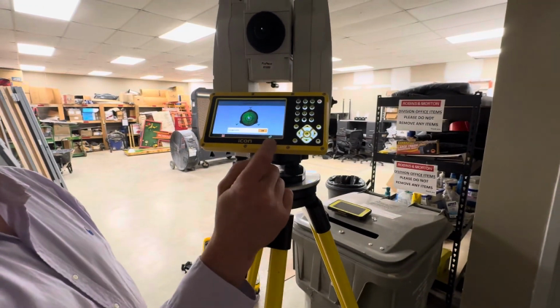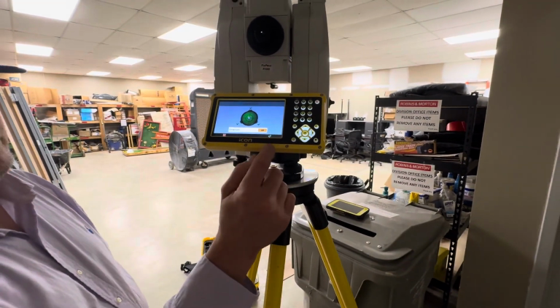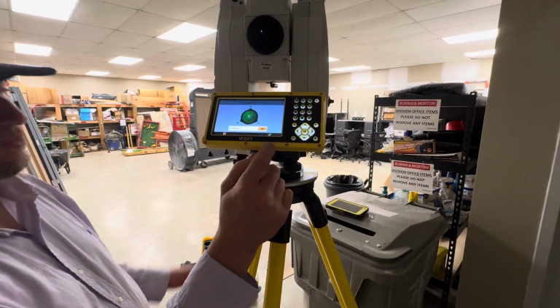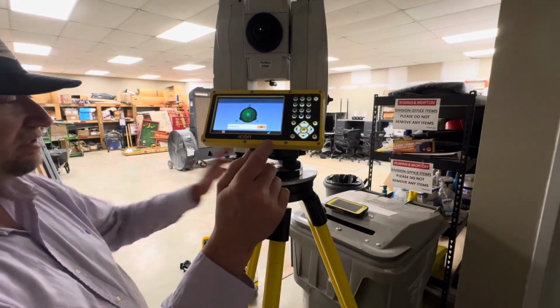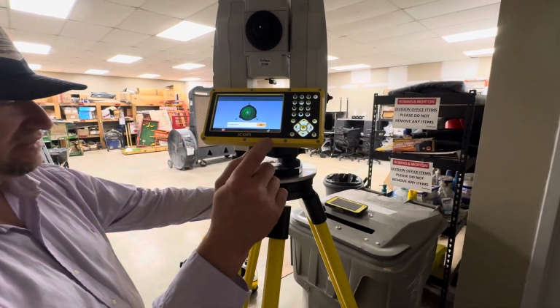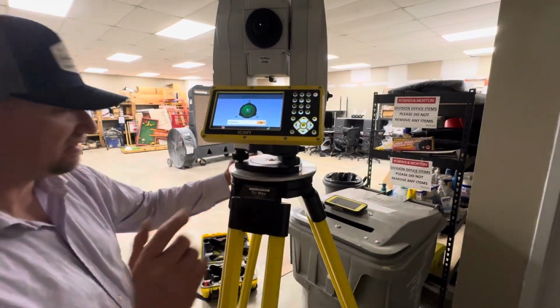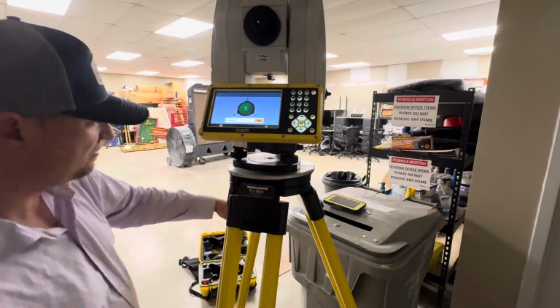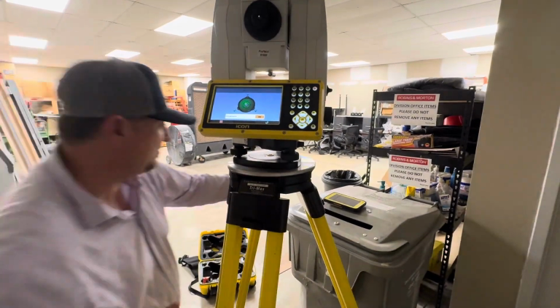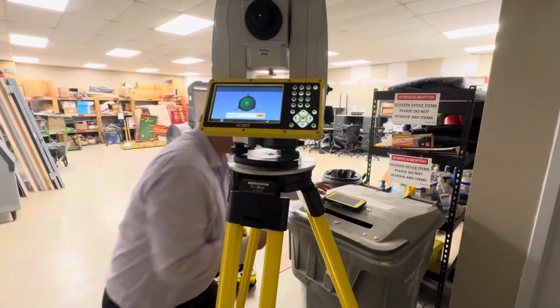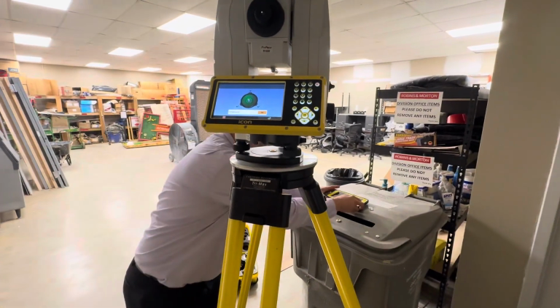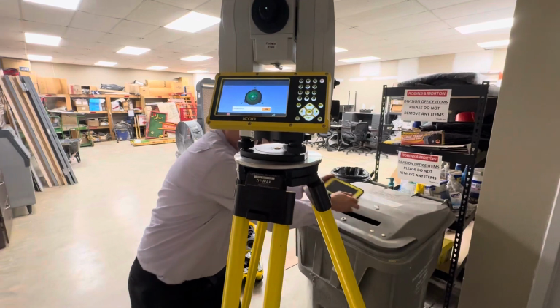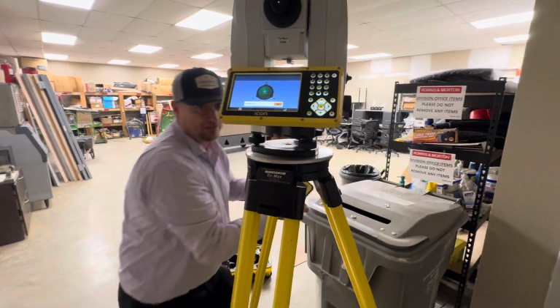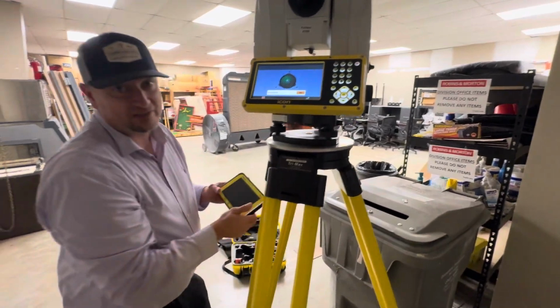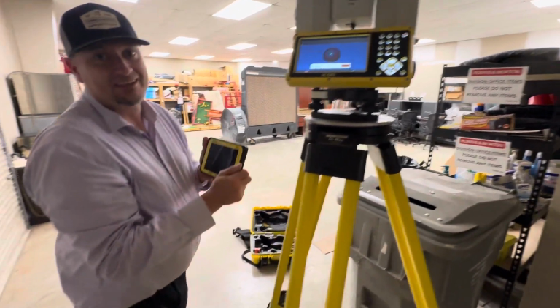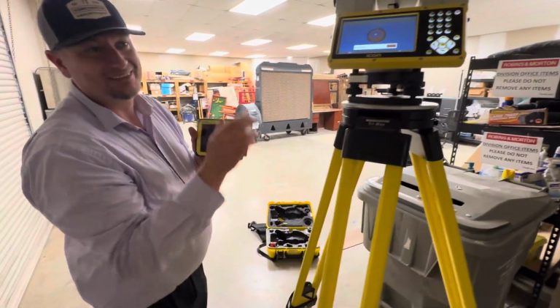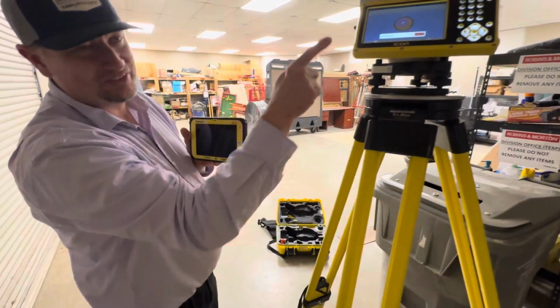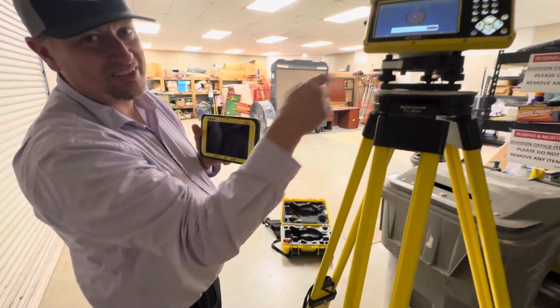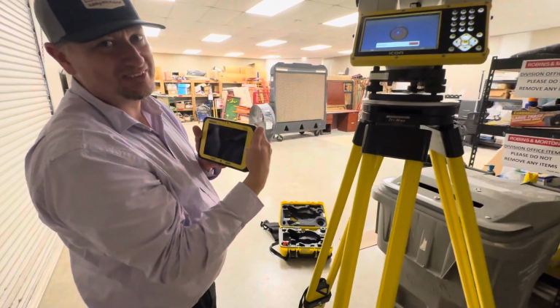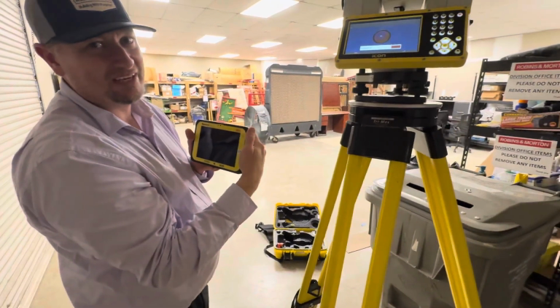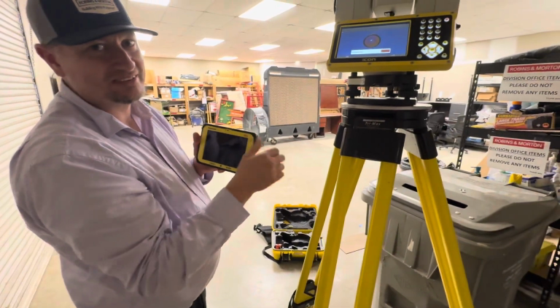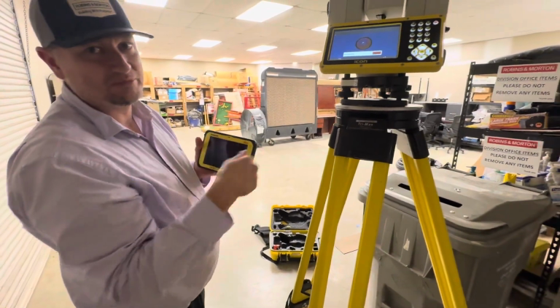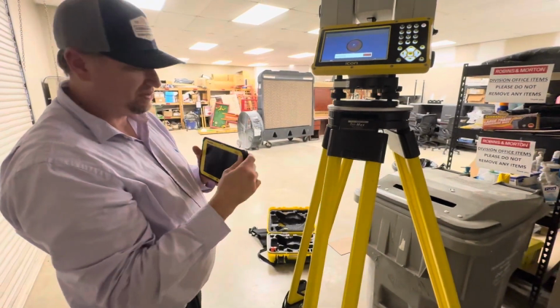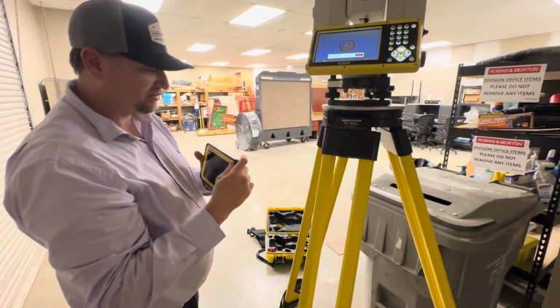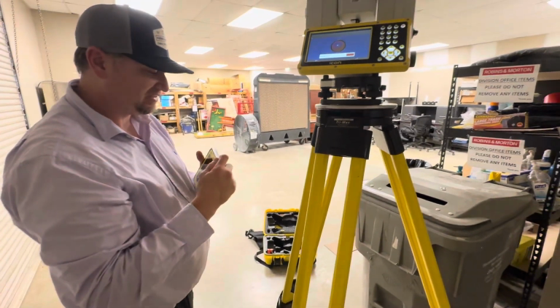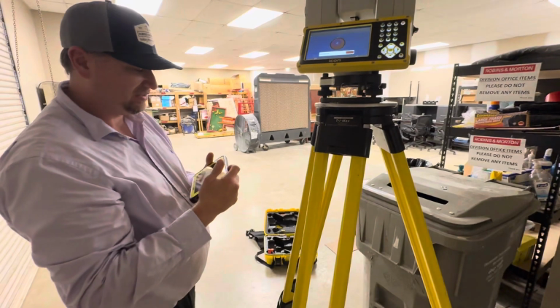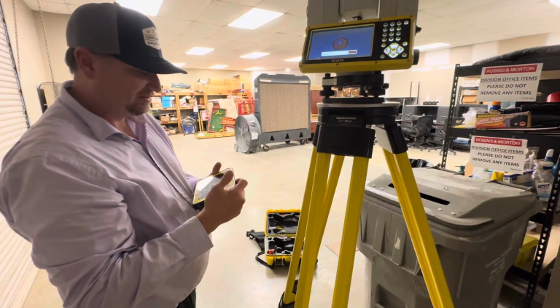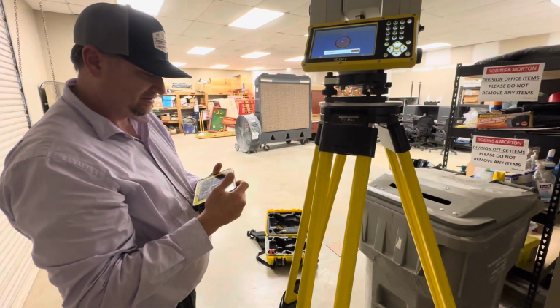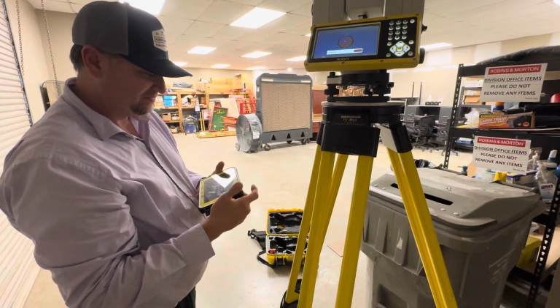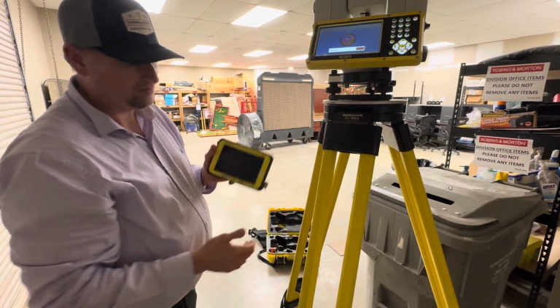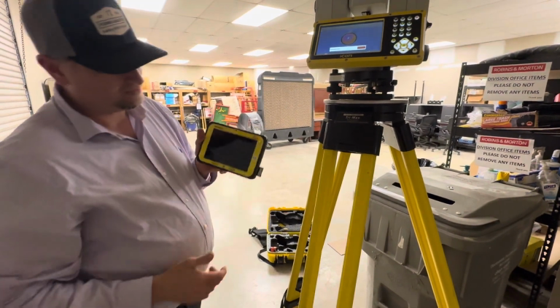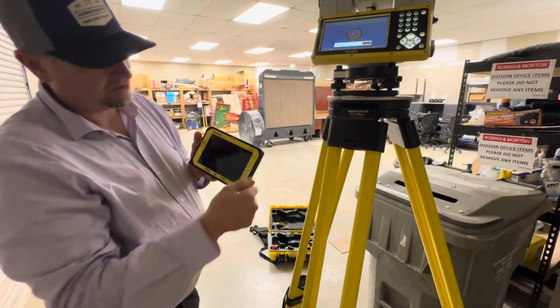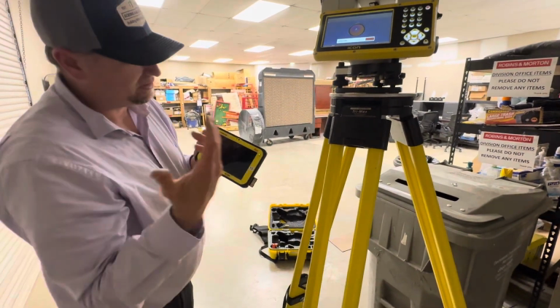If you don't do that, it won't automatically connect the data collector. Something I forgot — when you turn this on, turn the data collector on right after it, because it takes a minute to reboot. So we might be sitting here waiting. Turn it on immediately.